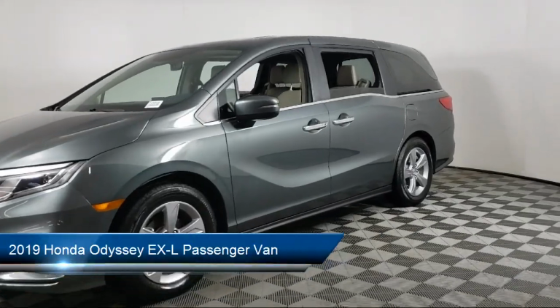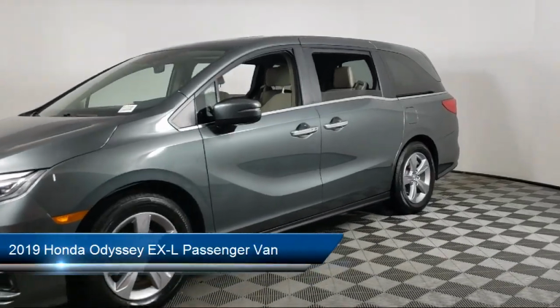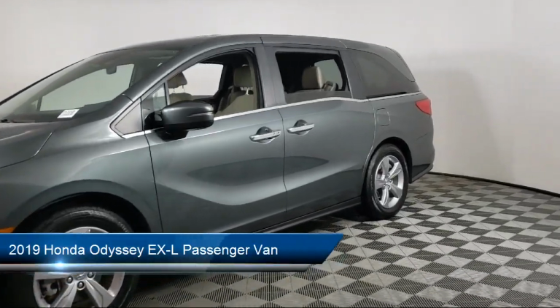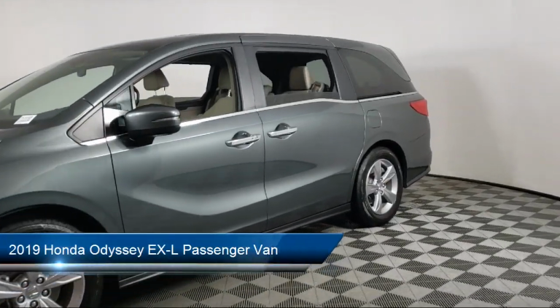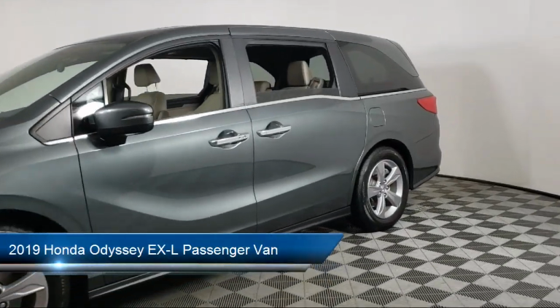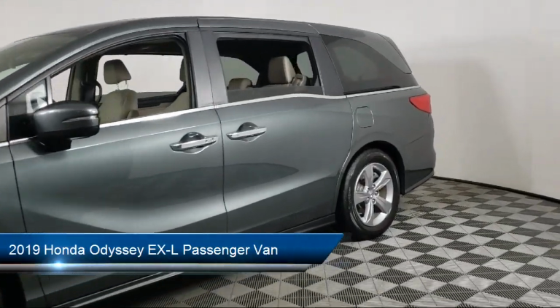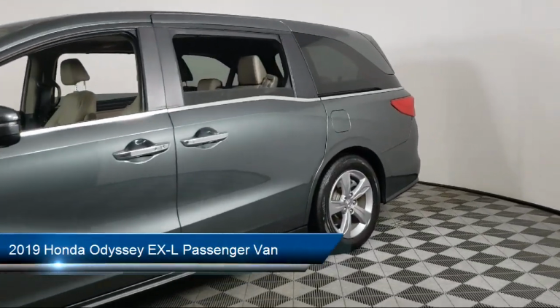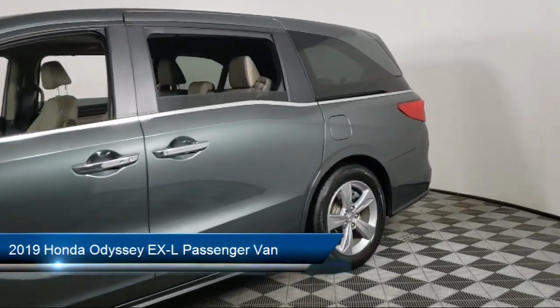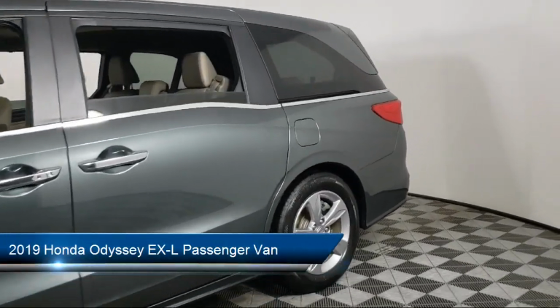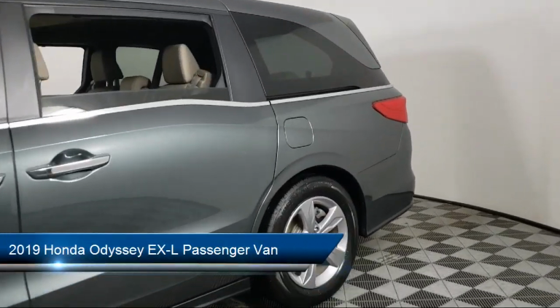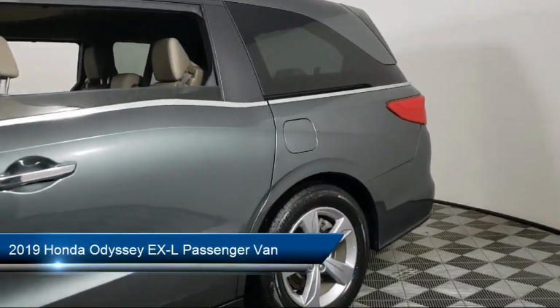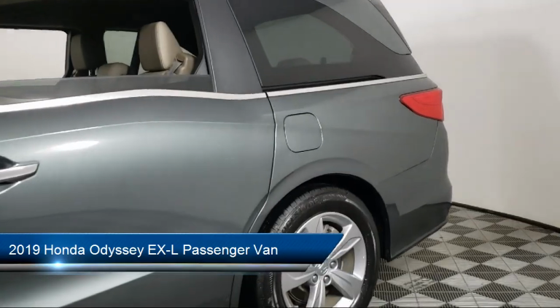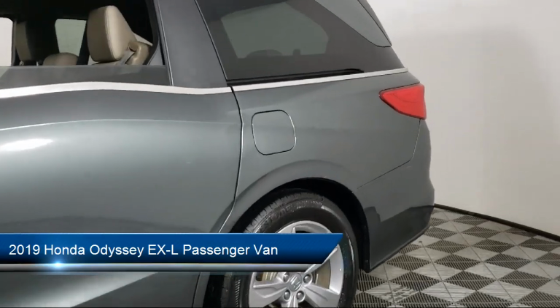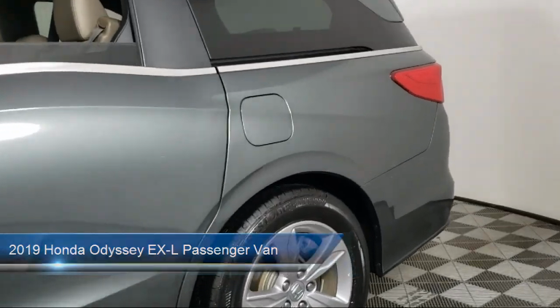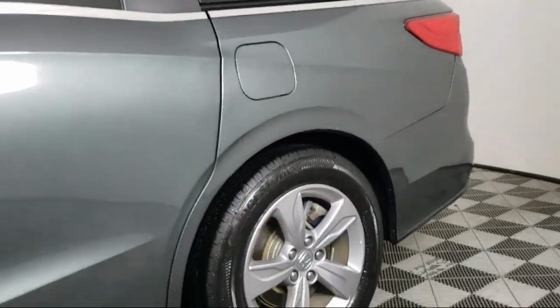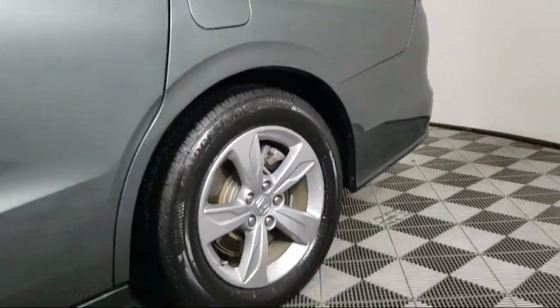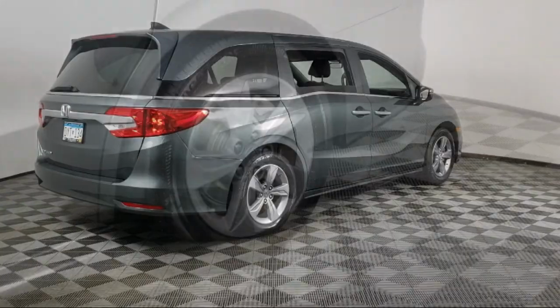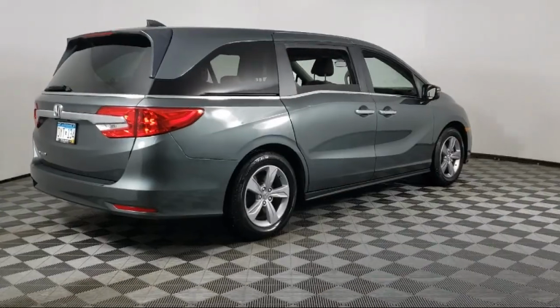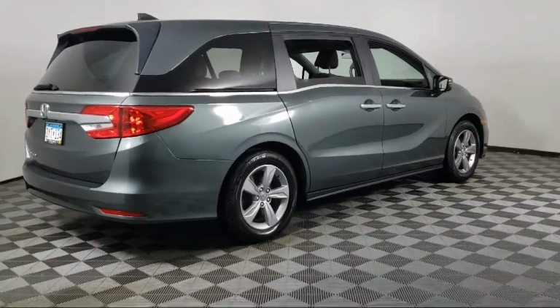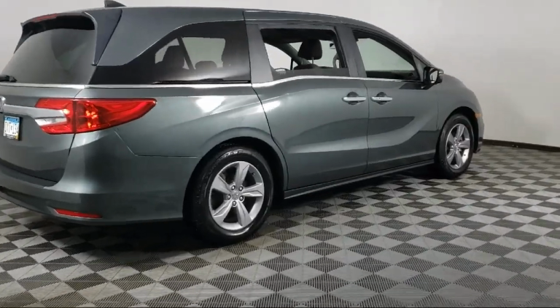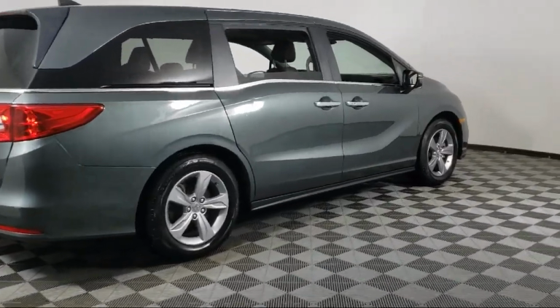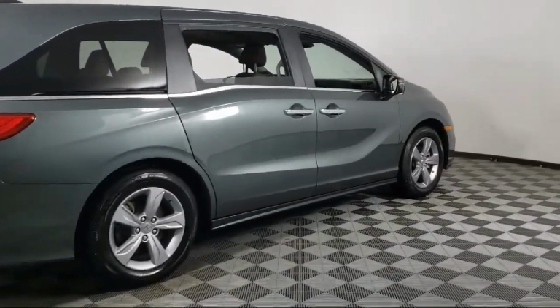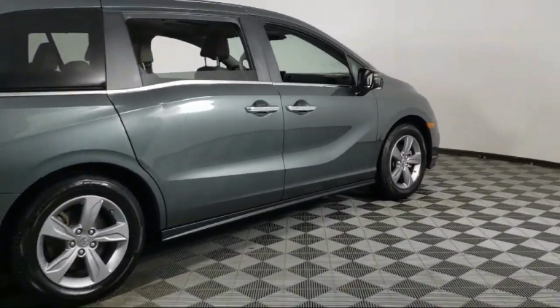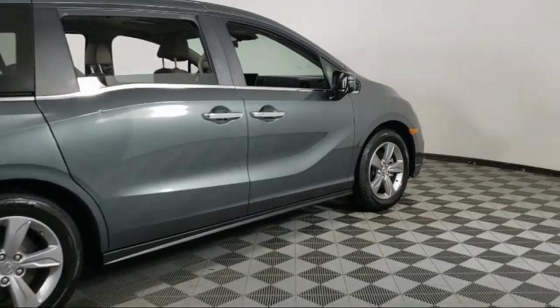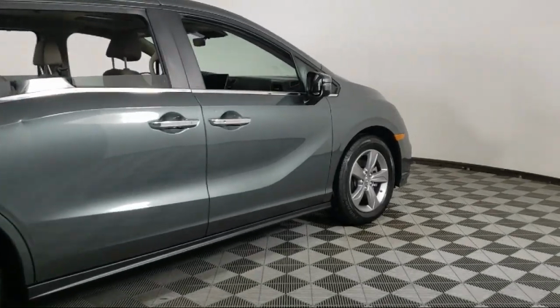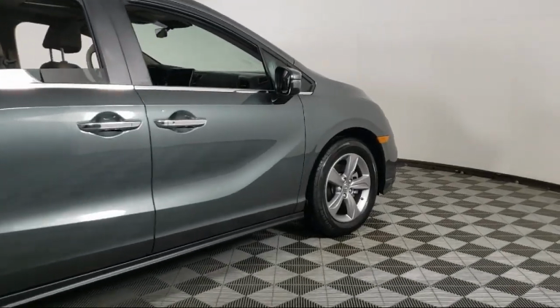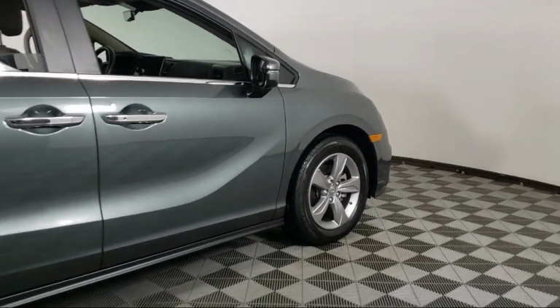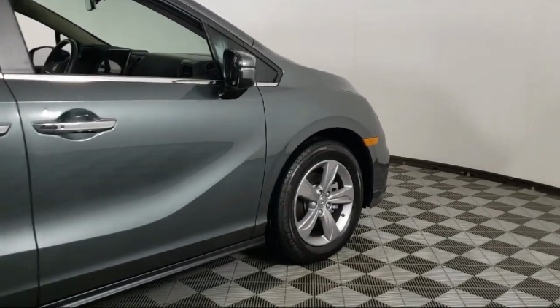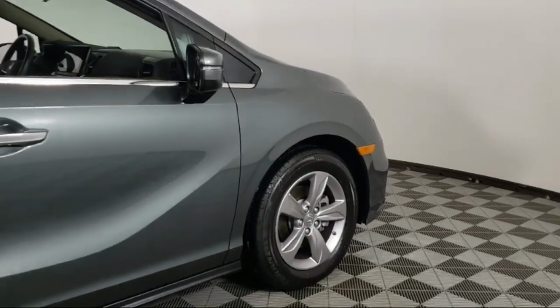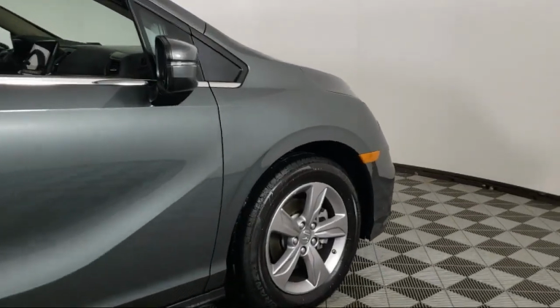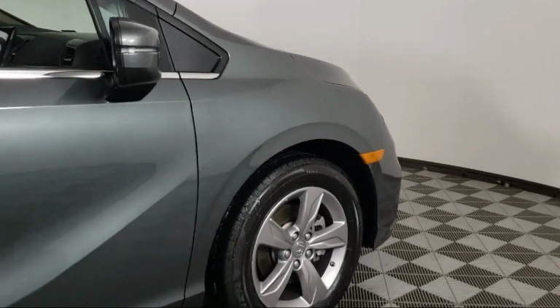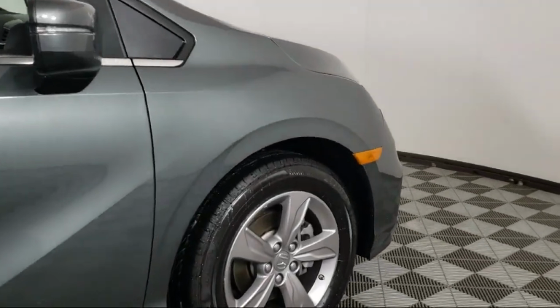It comes equipped with Sirius XM Satellite Radio, Auto High Beam Headlight Control, Keyless Entry, Rear View Camera, Third Row Seating, Heated Front Seats, and a Leather Steering Wheel with Auto Tilt-Away.